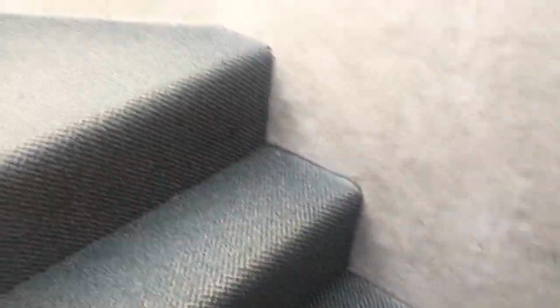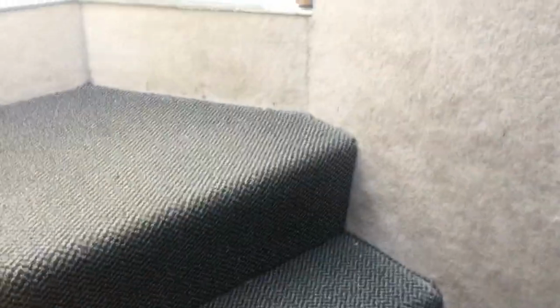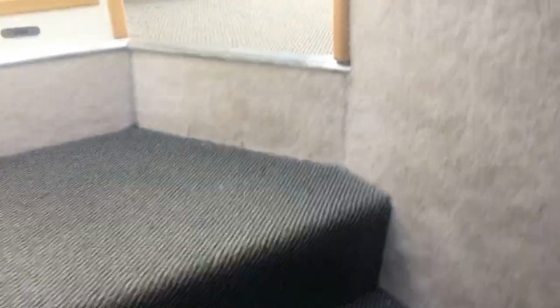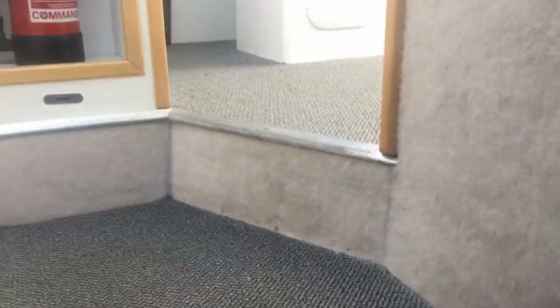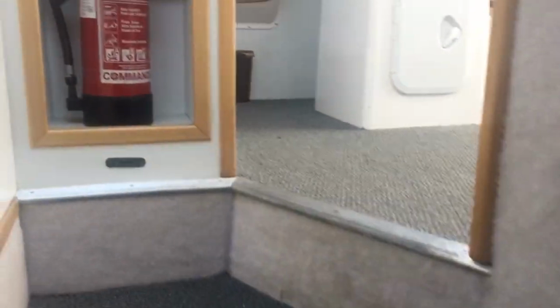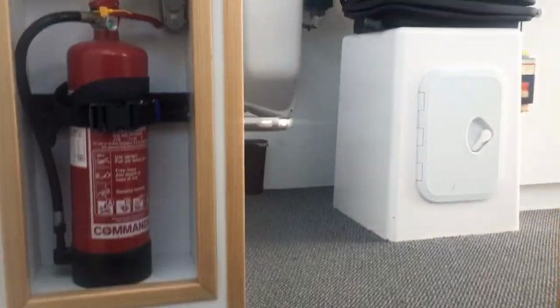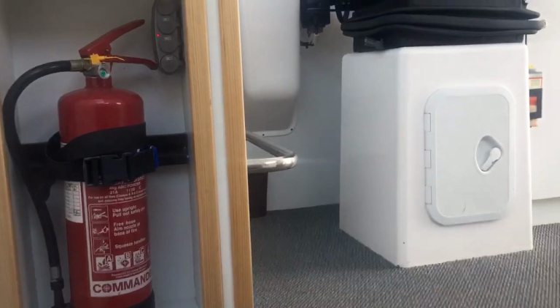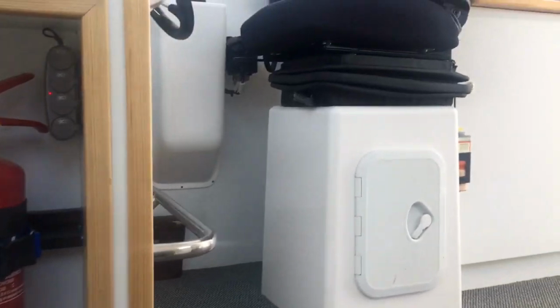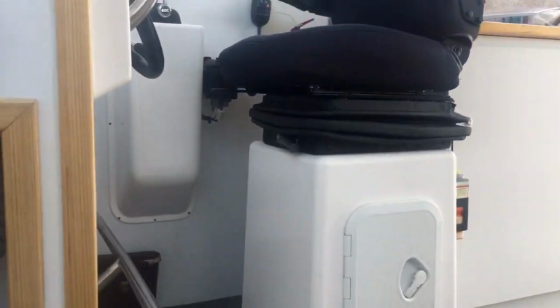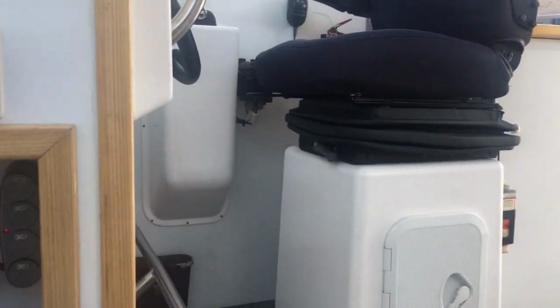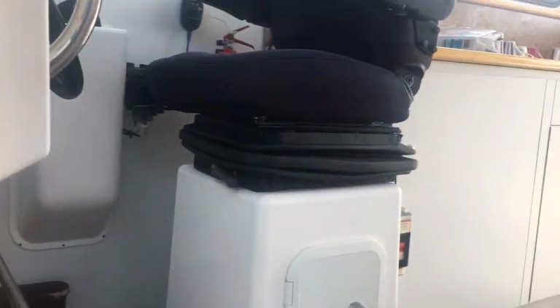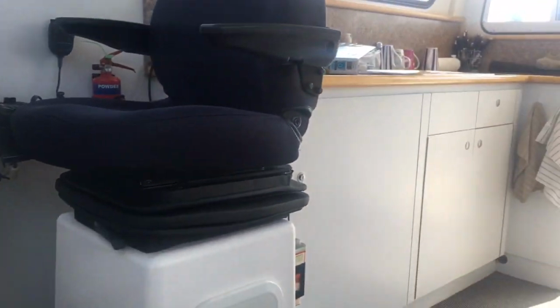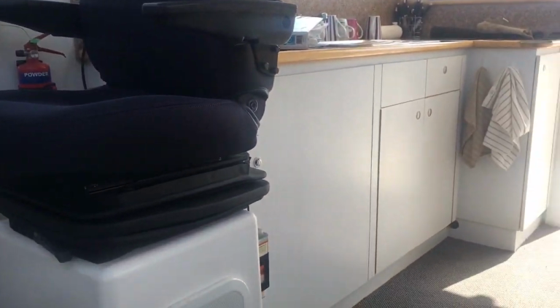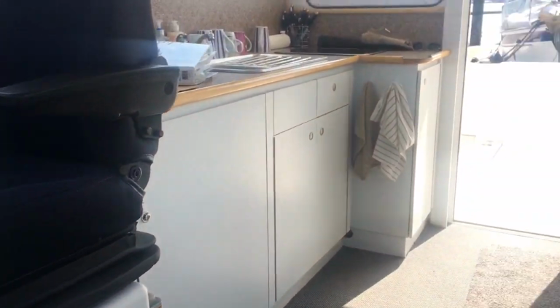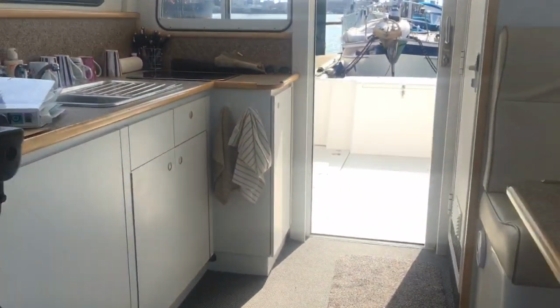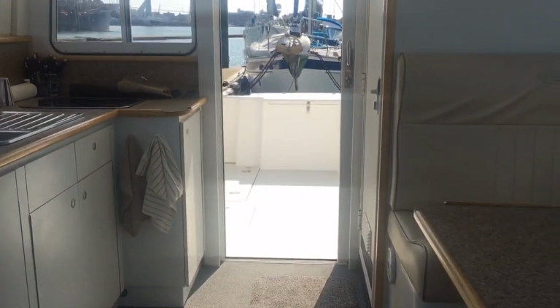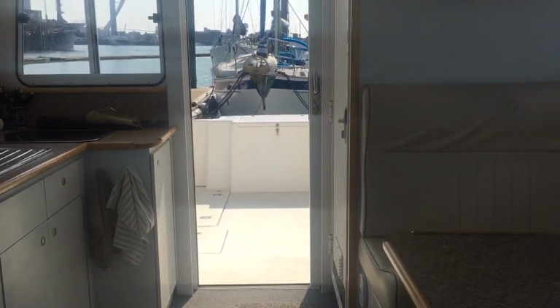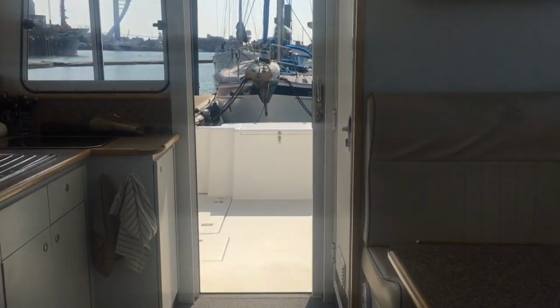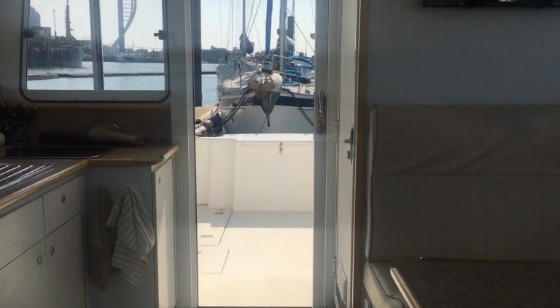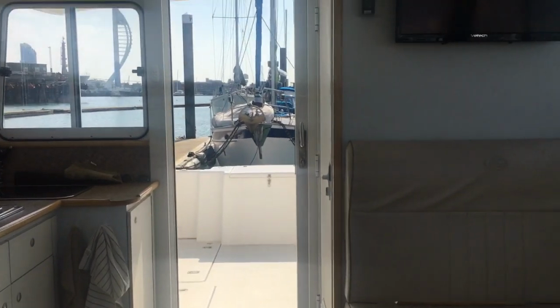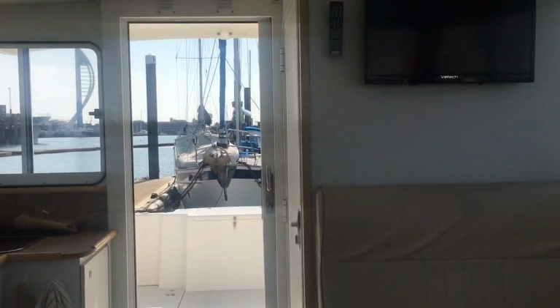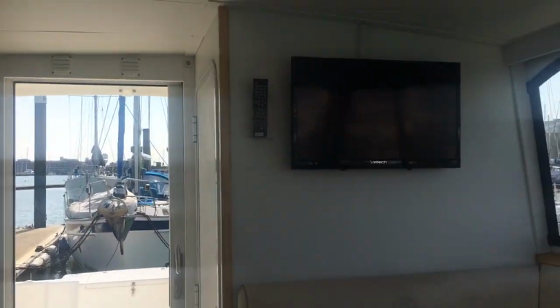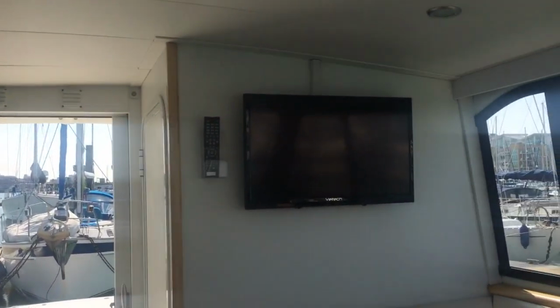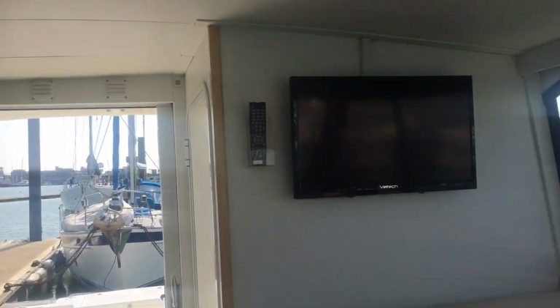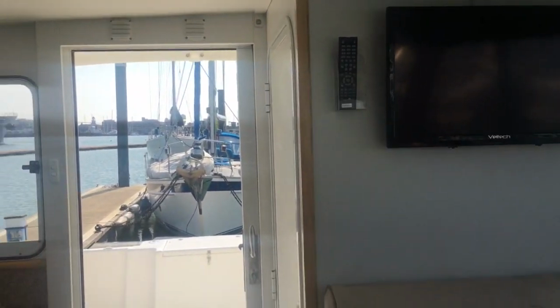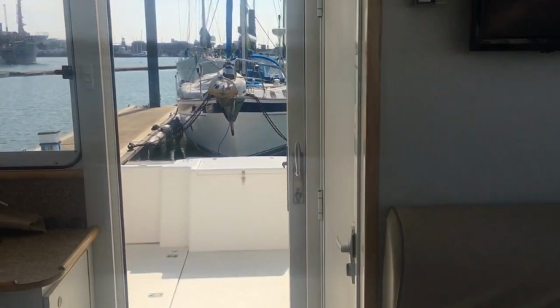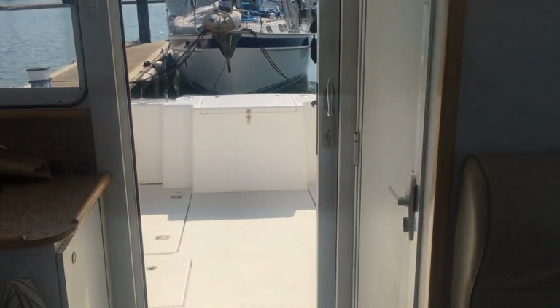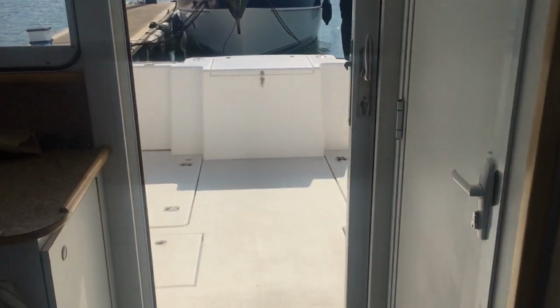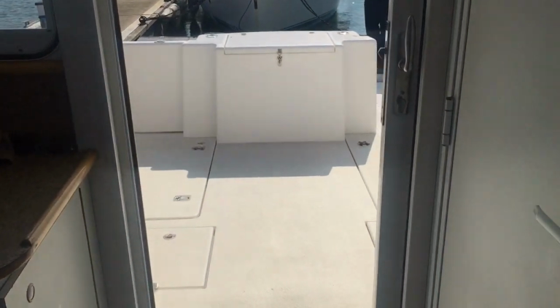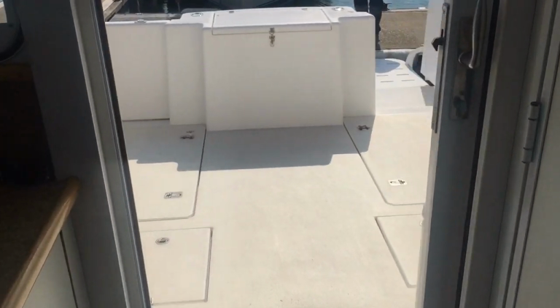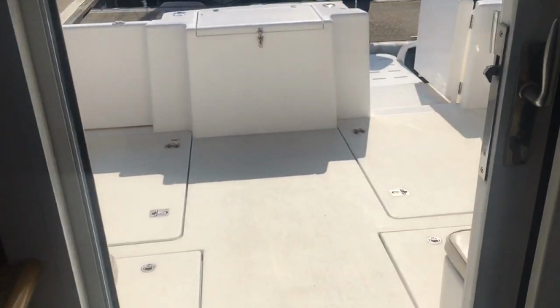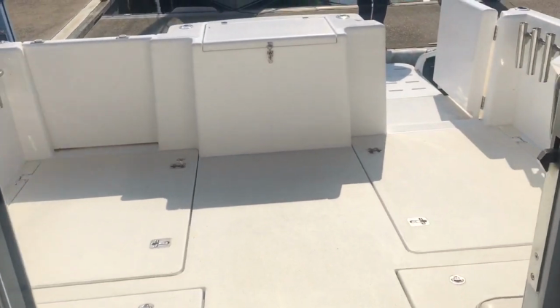And then back up into the saloon, looking aft. You can see you've got a TV on the wall there. Just bringing you back out and into the cockpit.